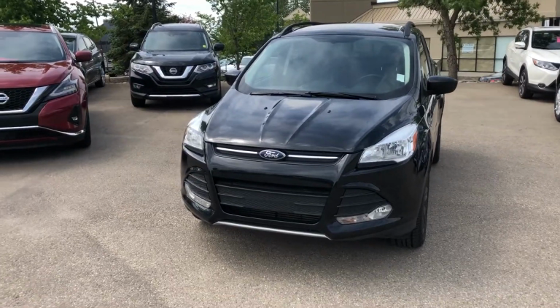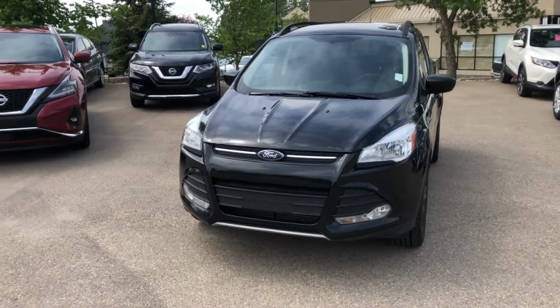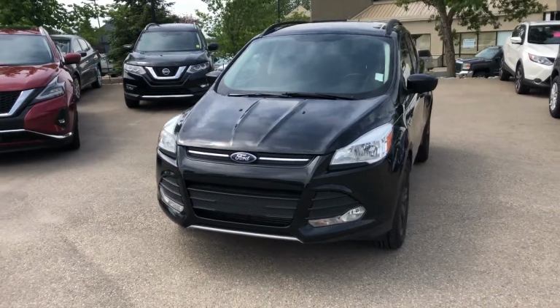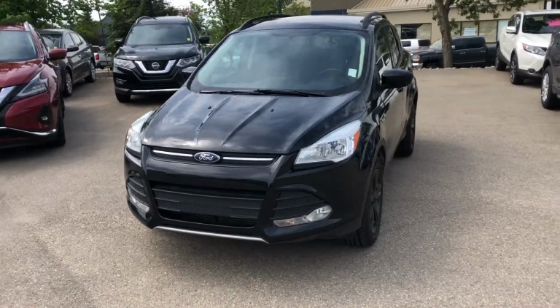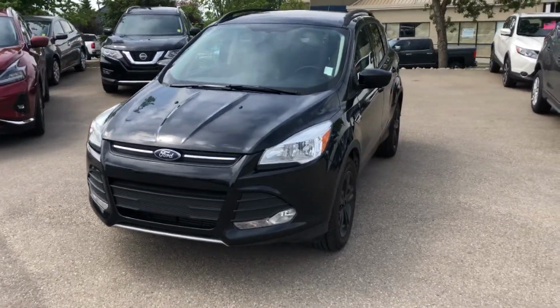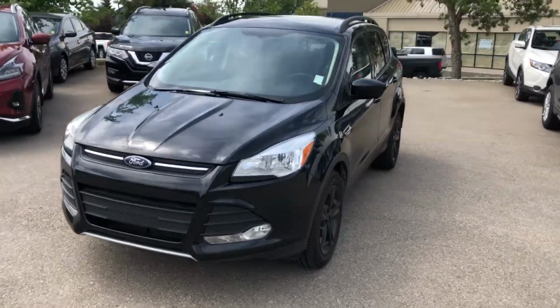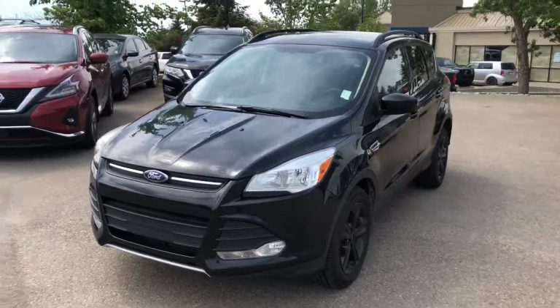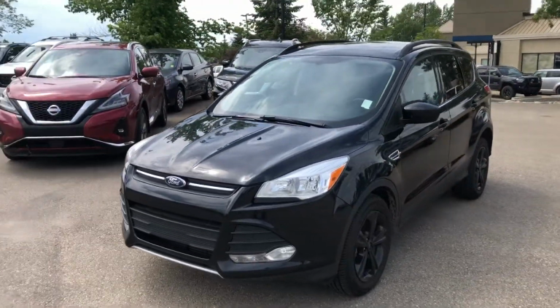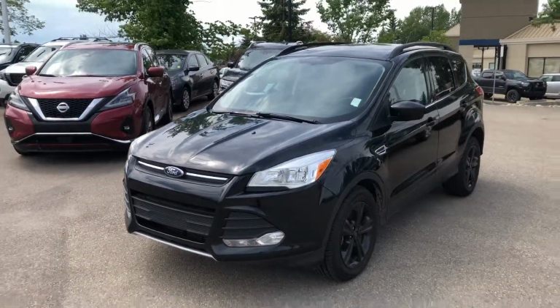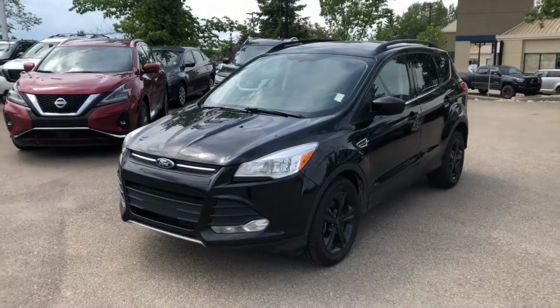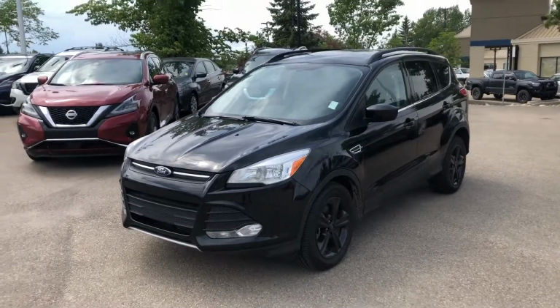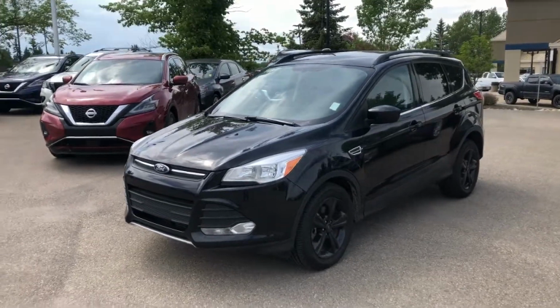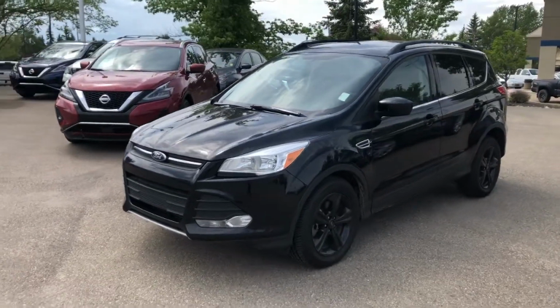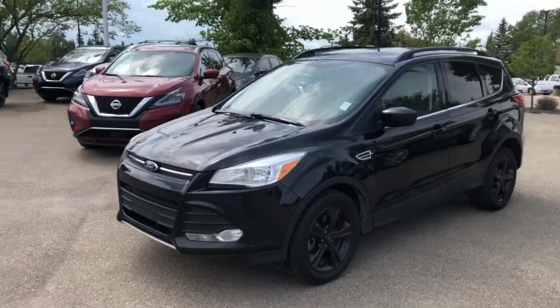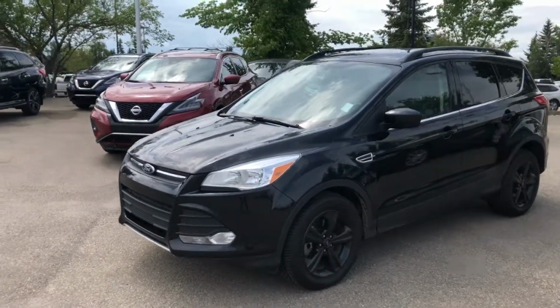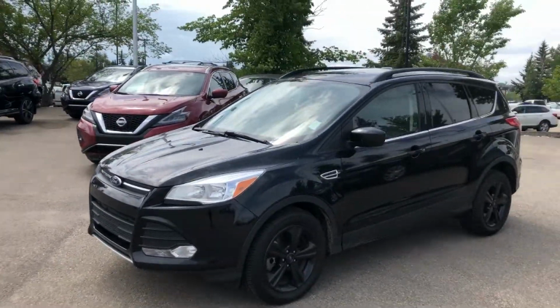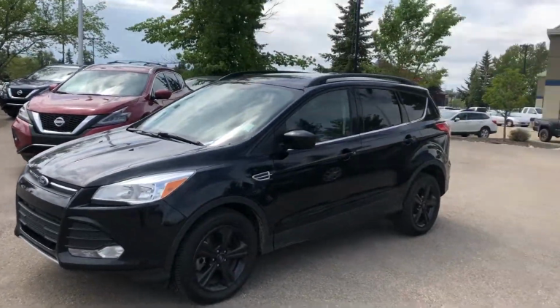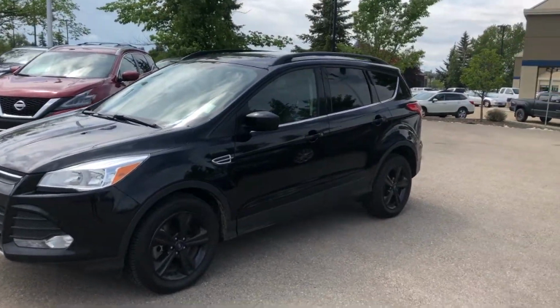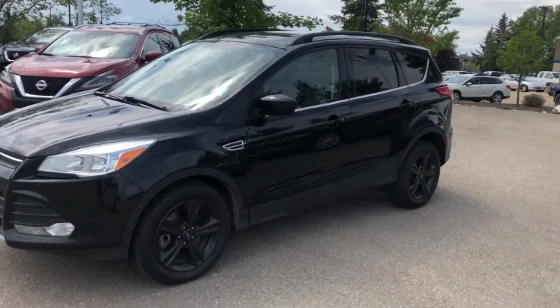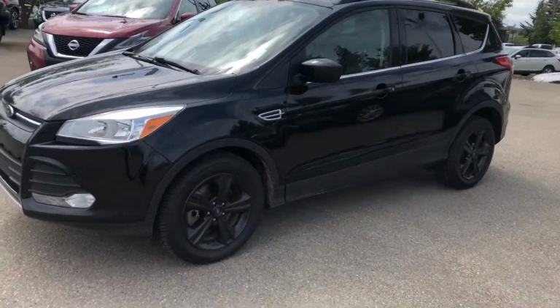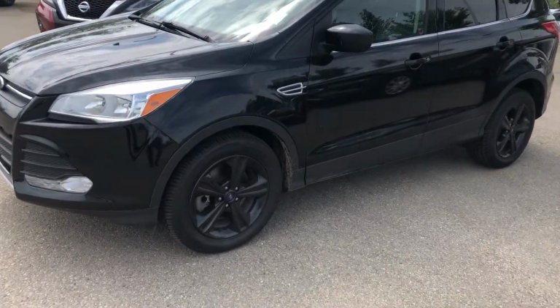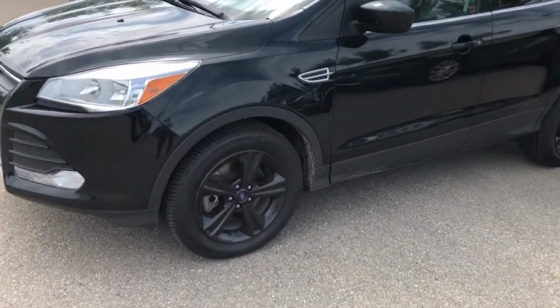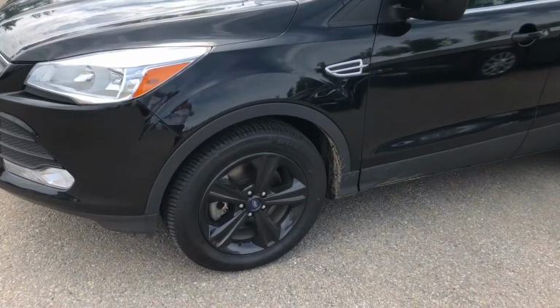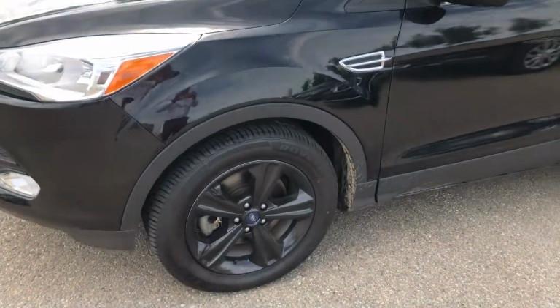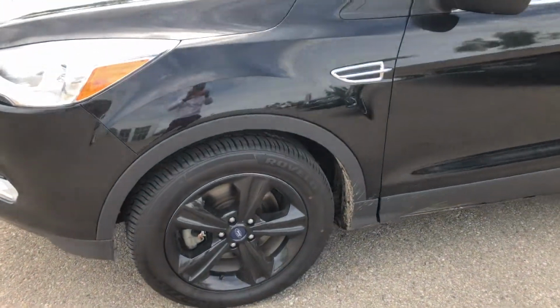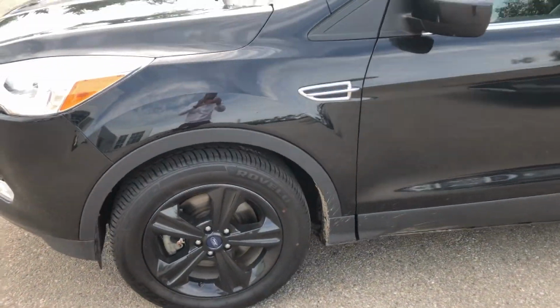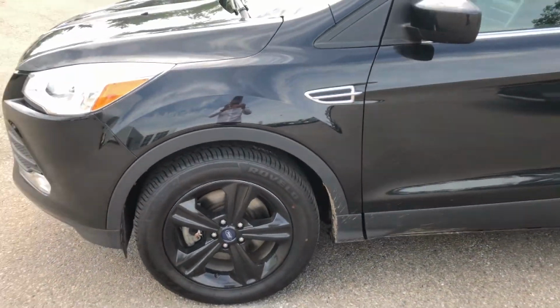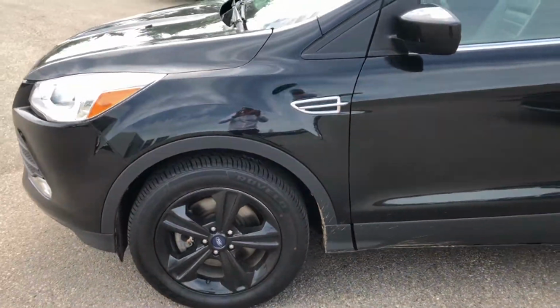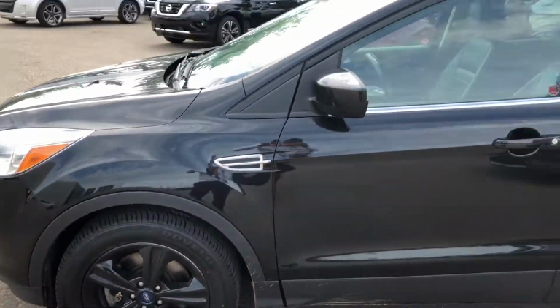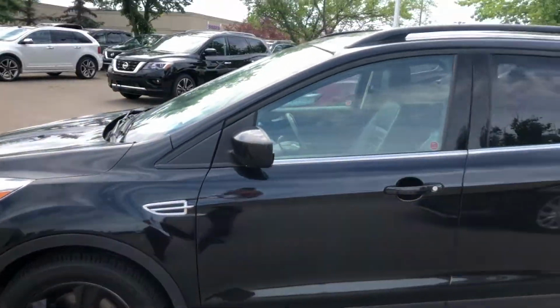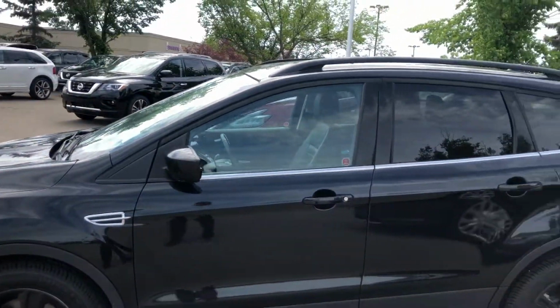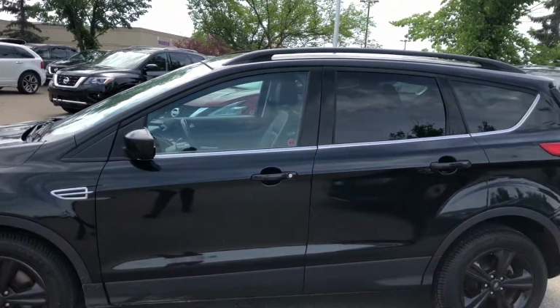Hey guys, it's Ali from Sherwood Nissan. Today we're looking at a 2014 Ford Escape EcoBoost four-wheel drive. There's a lot of dents and dings on the body, but brand new tires were just put on yesterday.